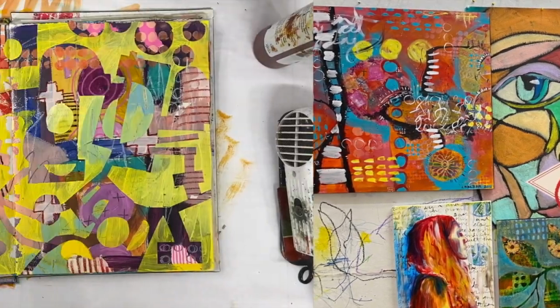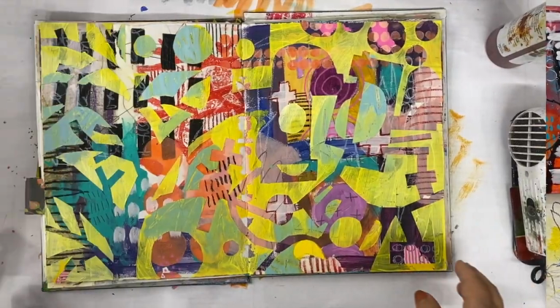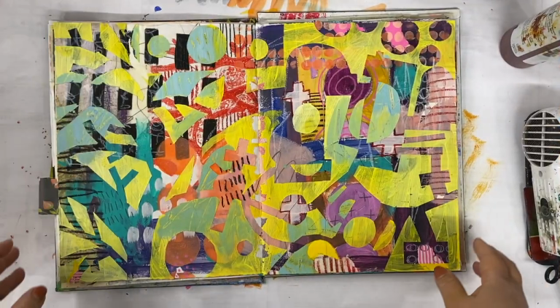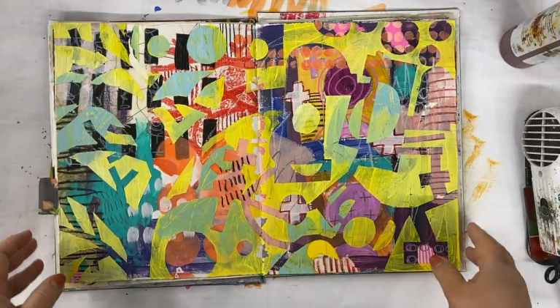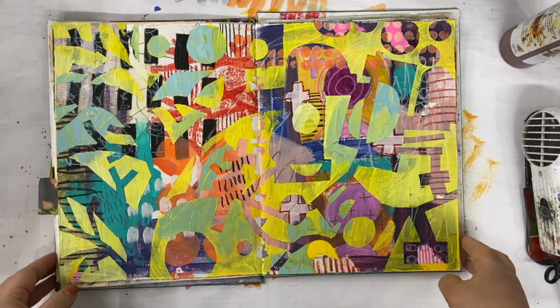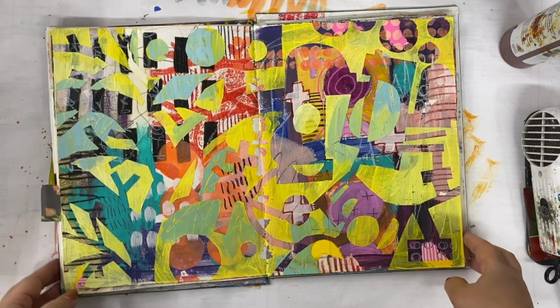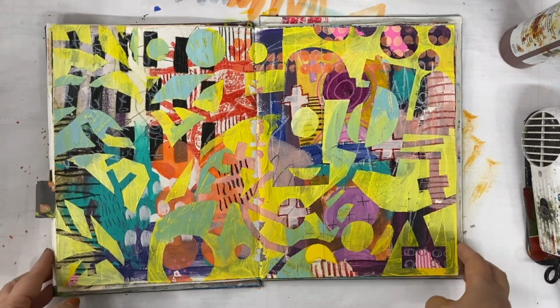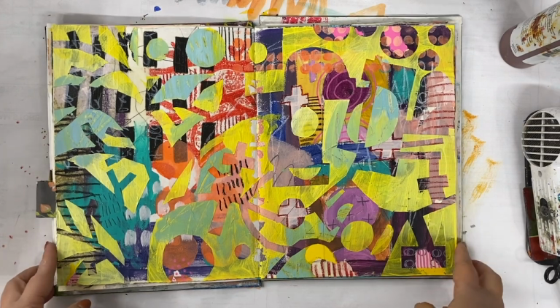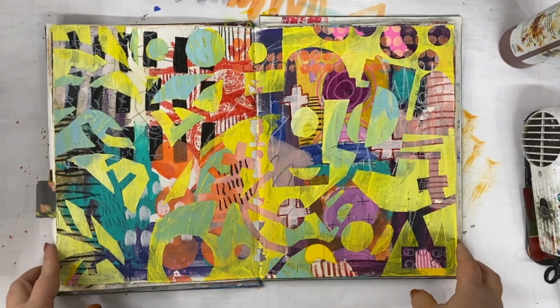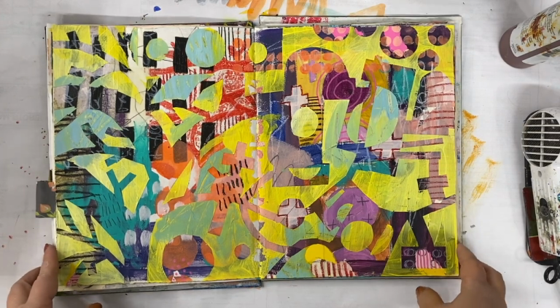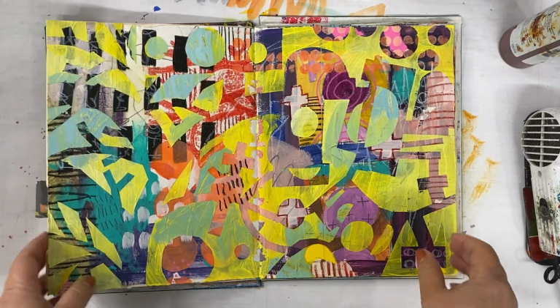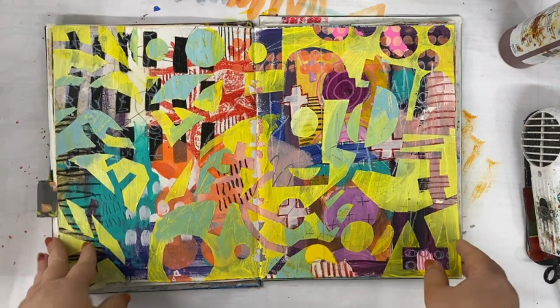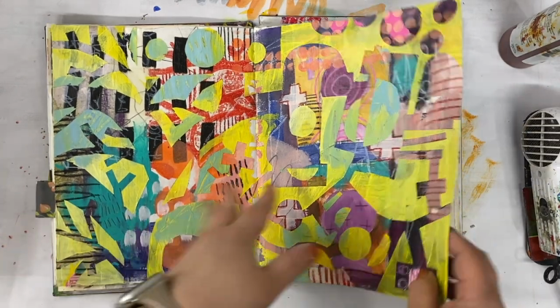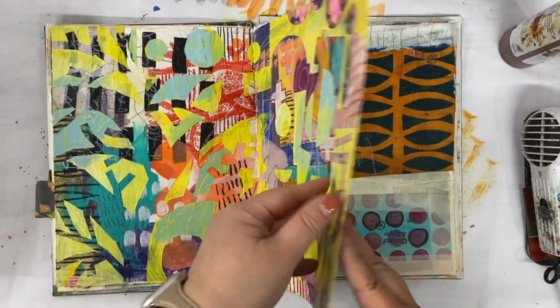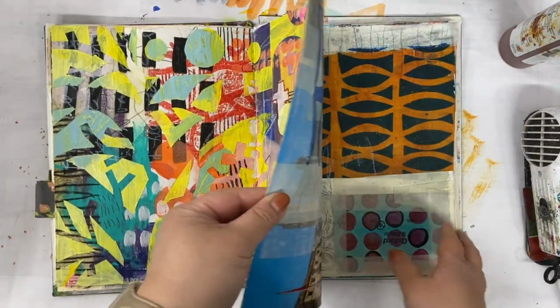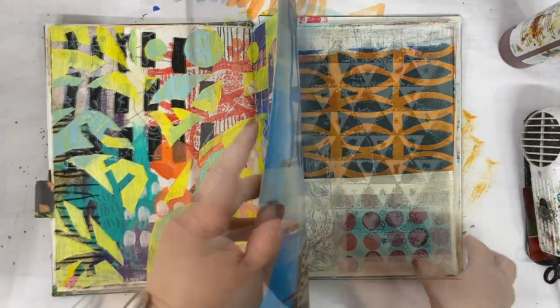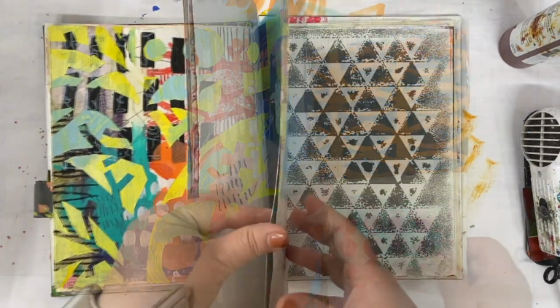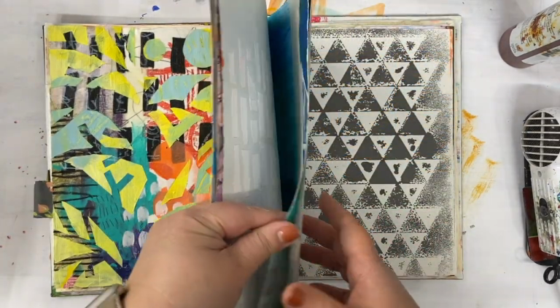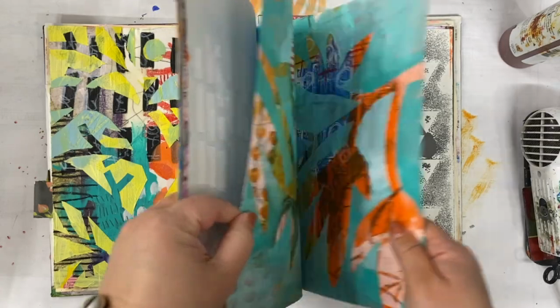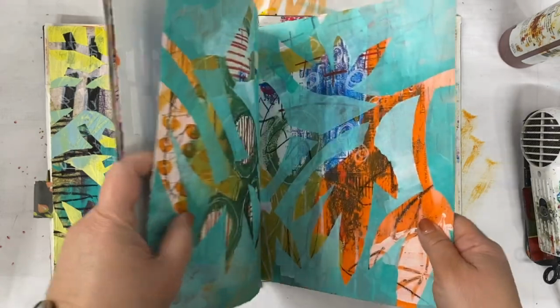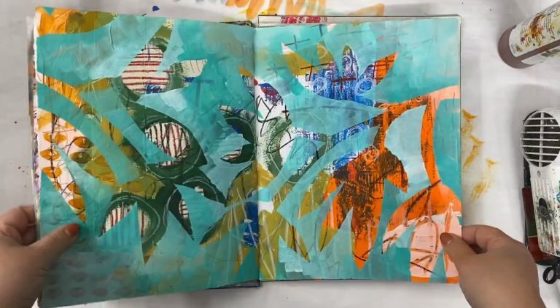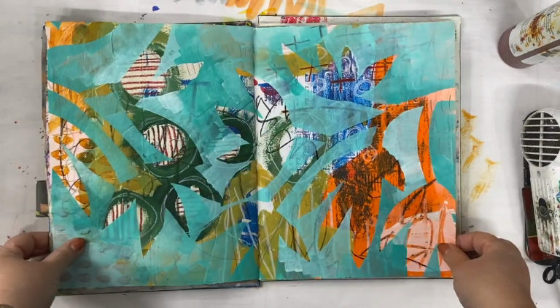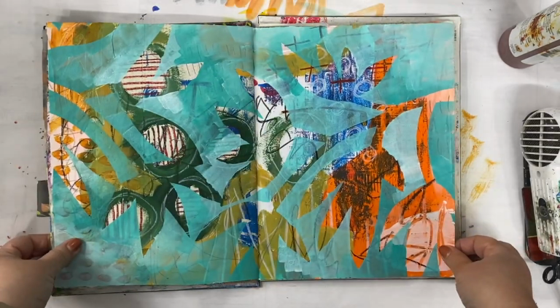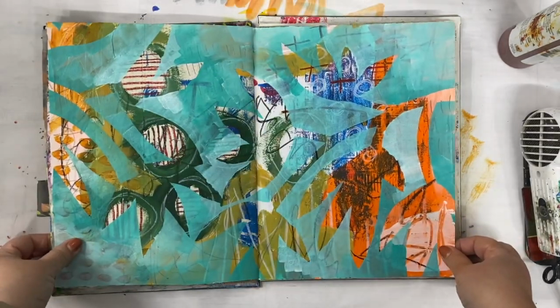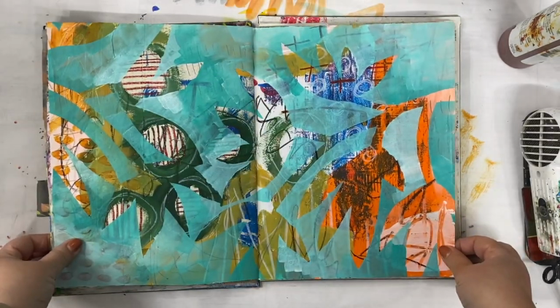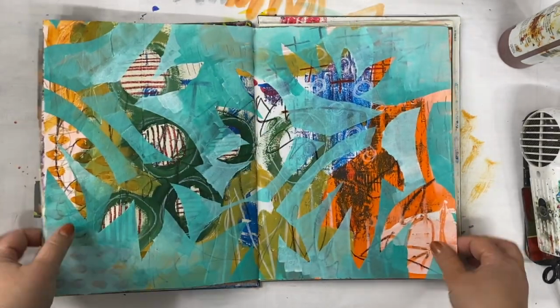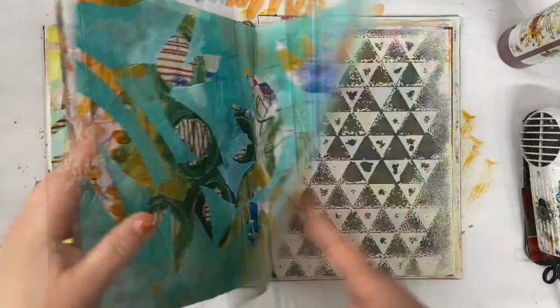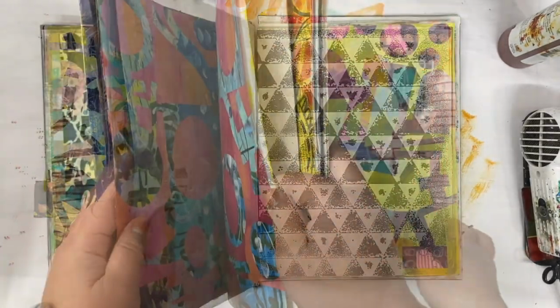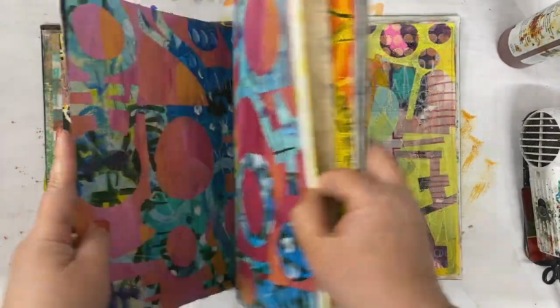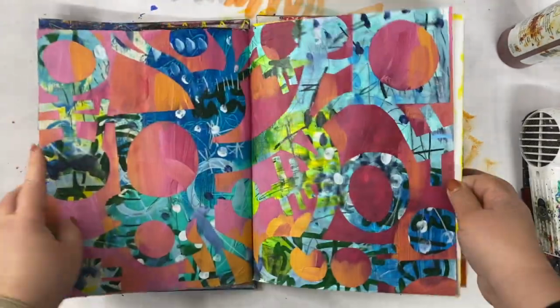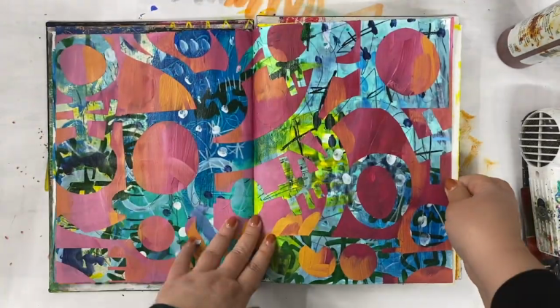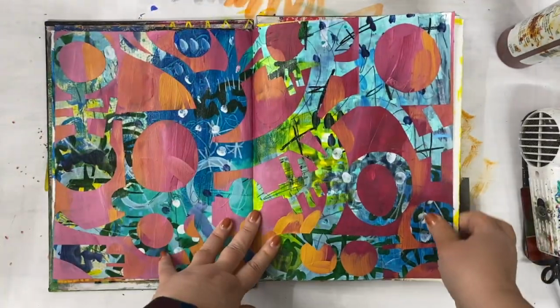So lately, I've been doing a lot of redacted work. That's what this is — it's like you have a painting and then you paint something contrasting on top of it. And it can be something realistic, like these kind of leaf flowers, or something totally abstract.